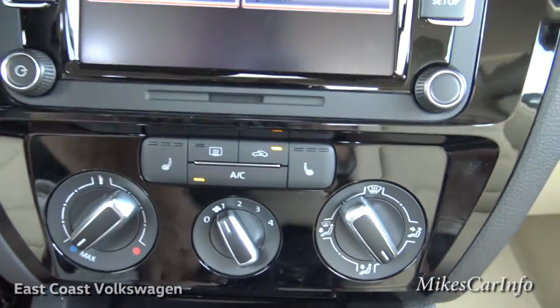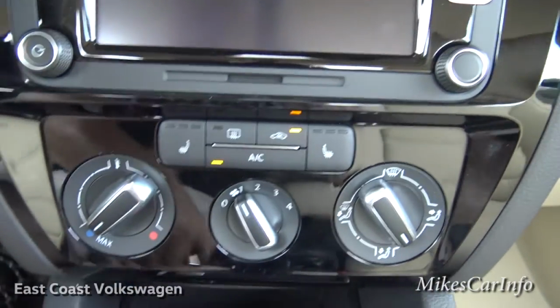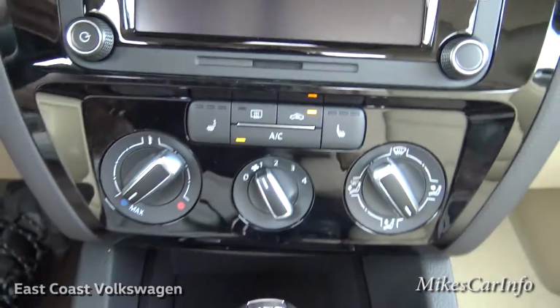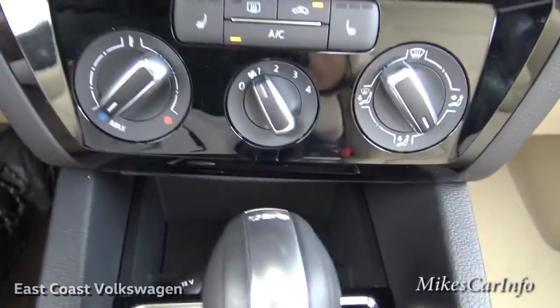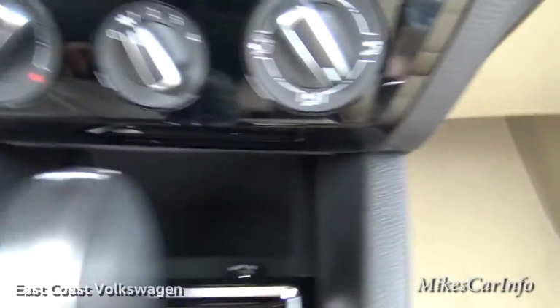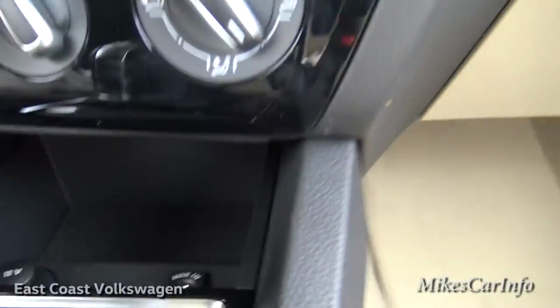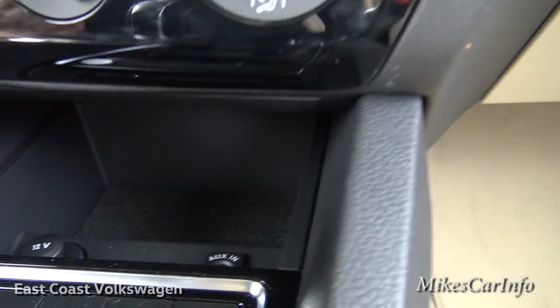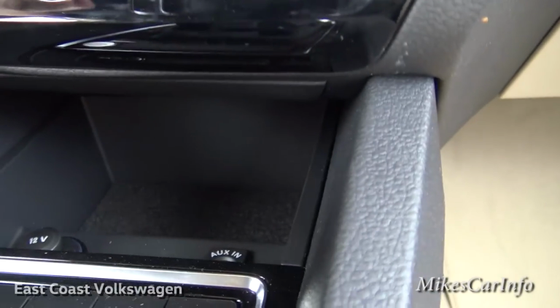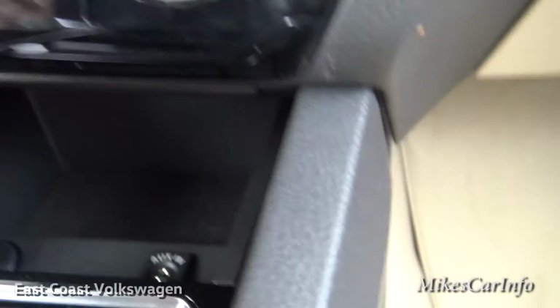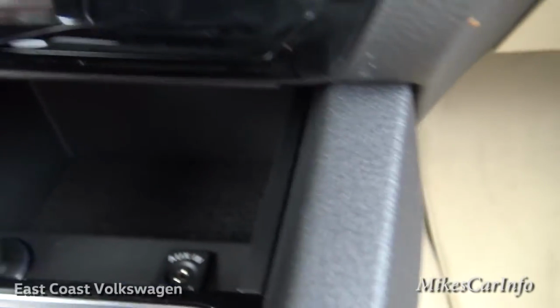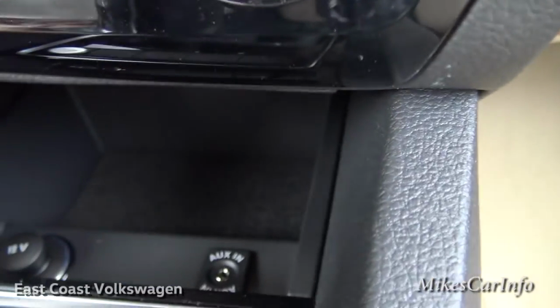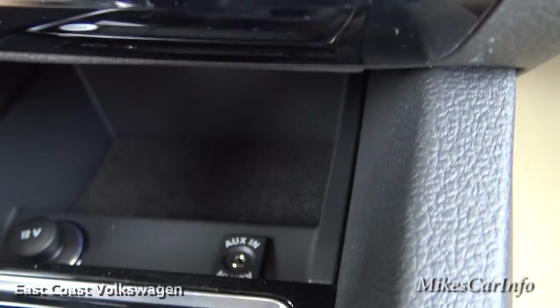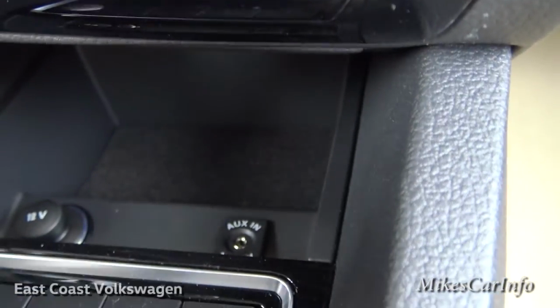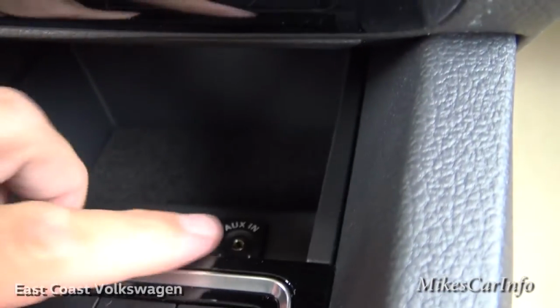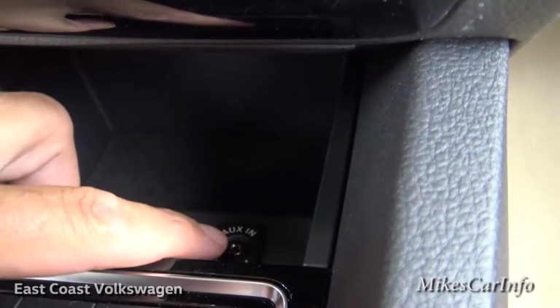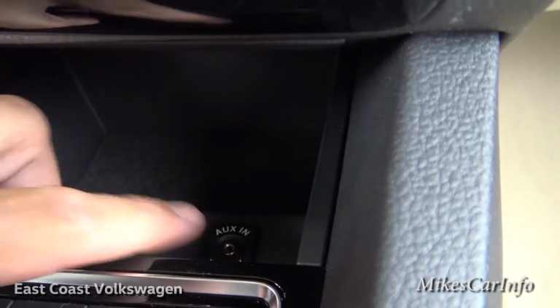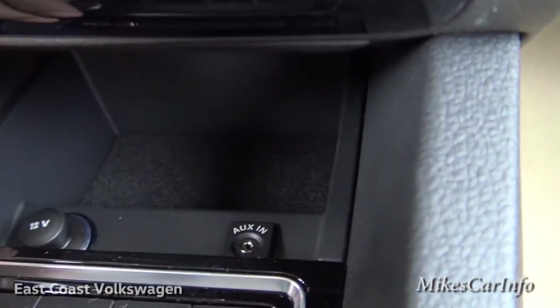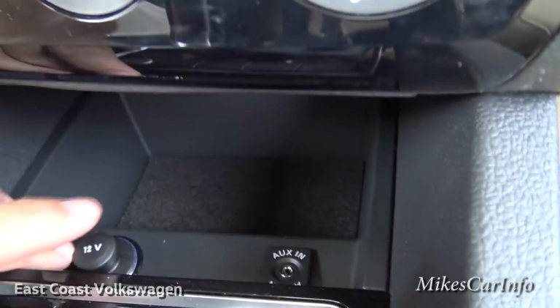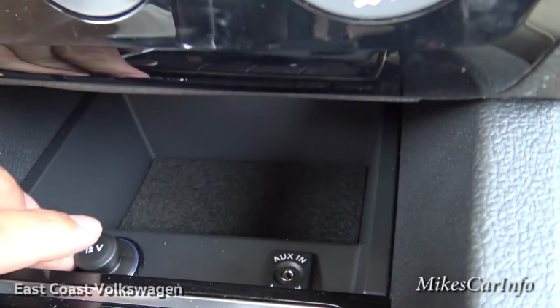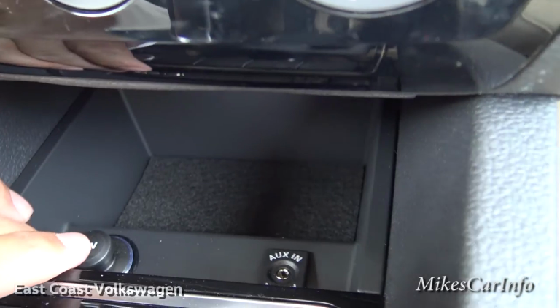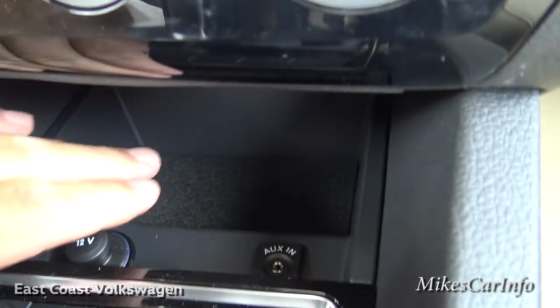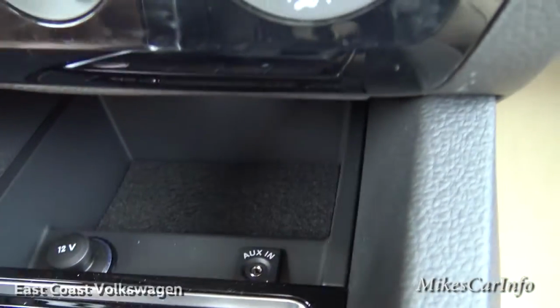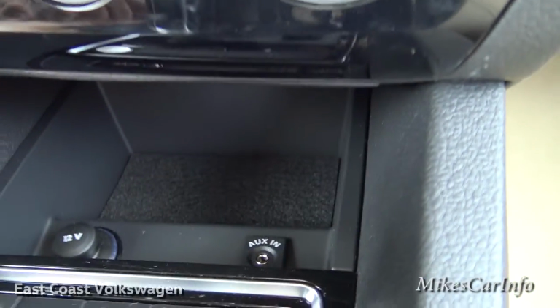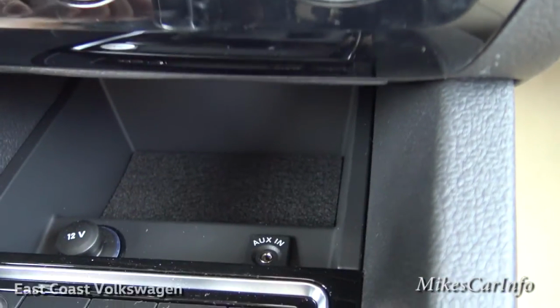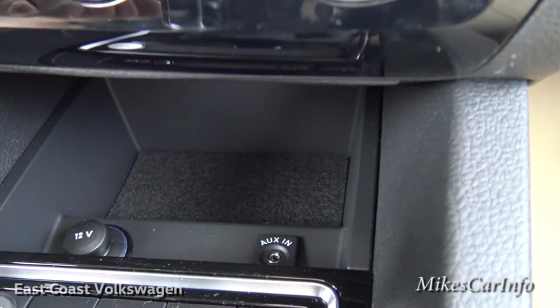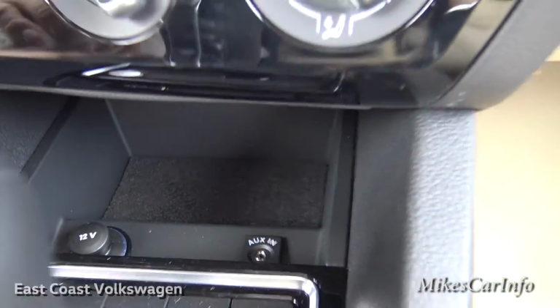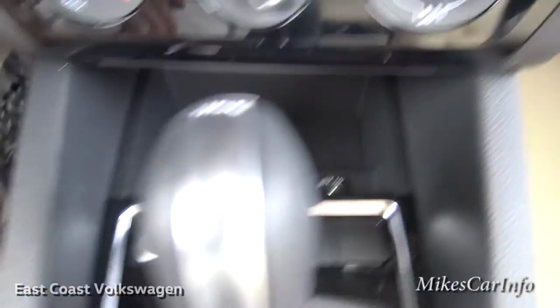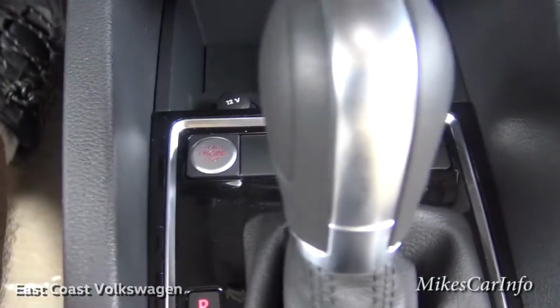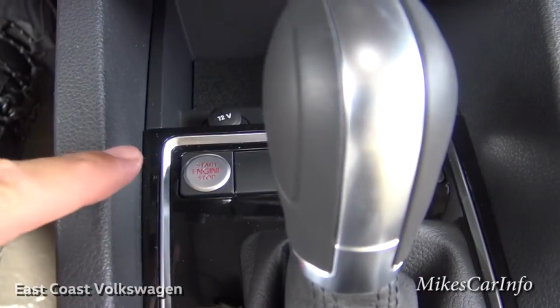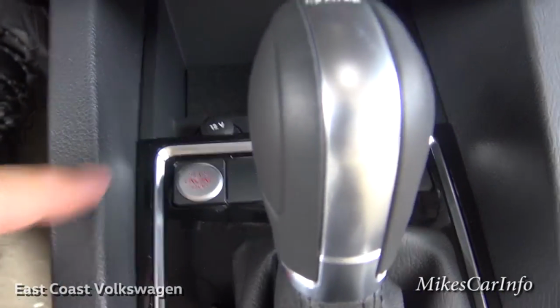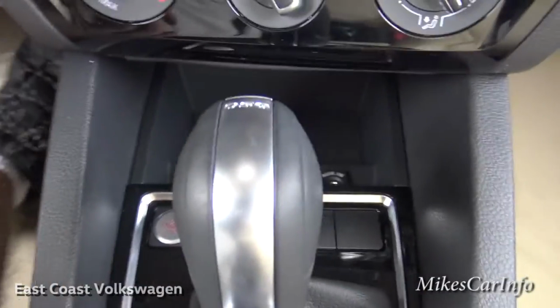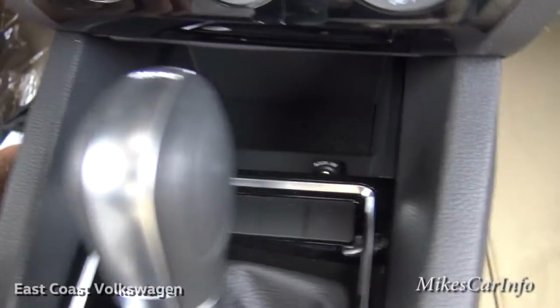Down here is your auxiliary input, a 12-volt power supply, a convenient storage pocket, and there's your start button which we saw before.